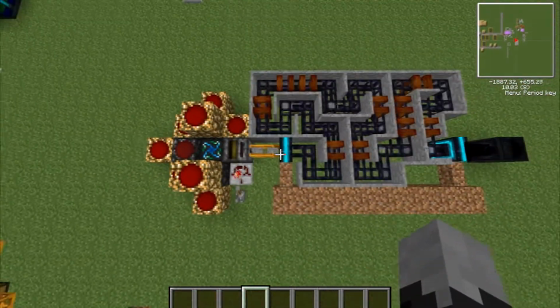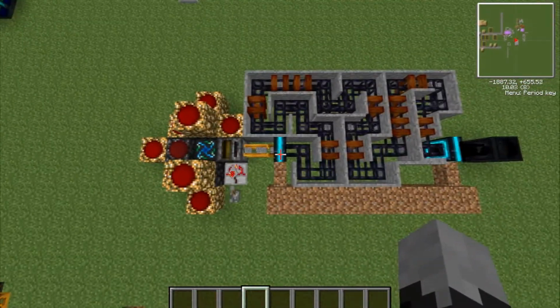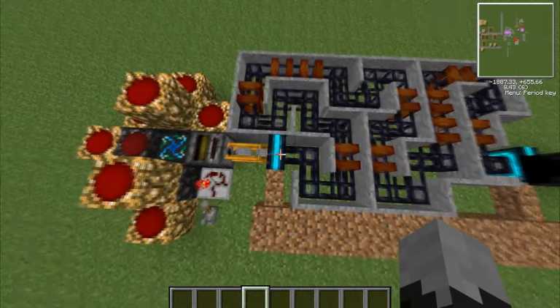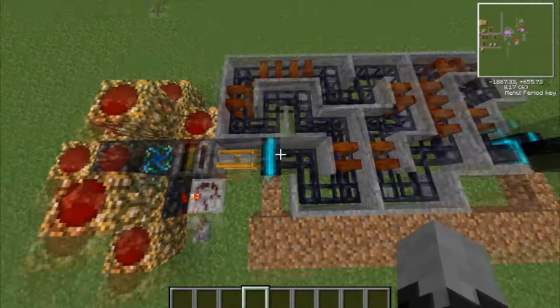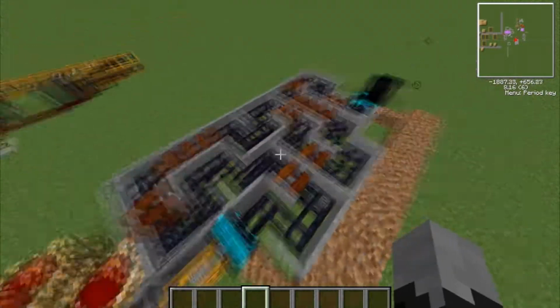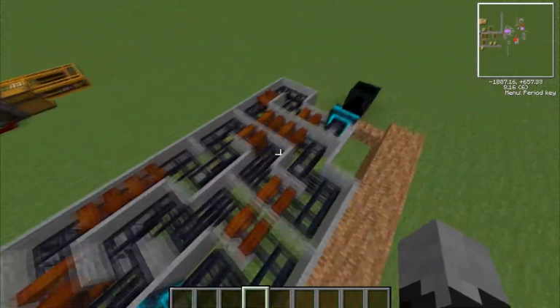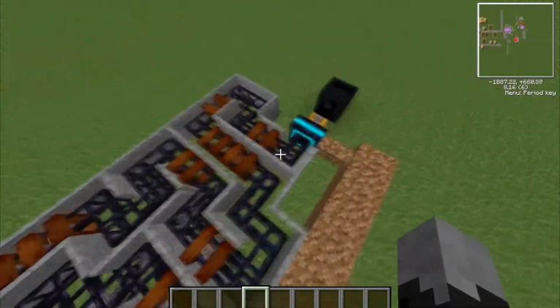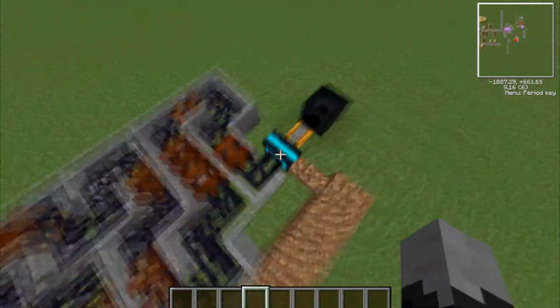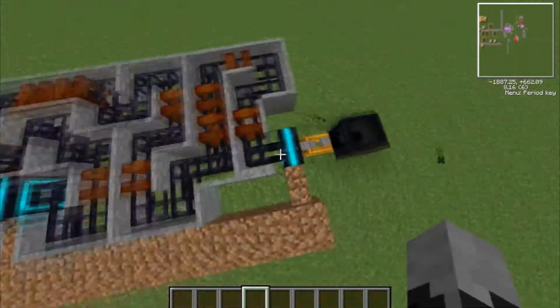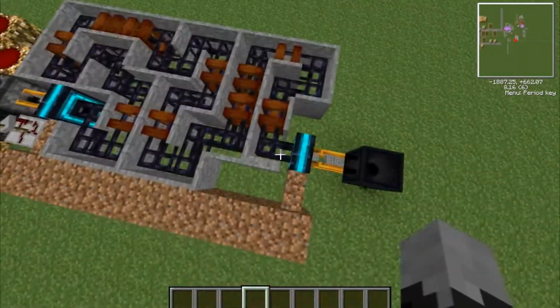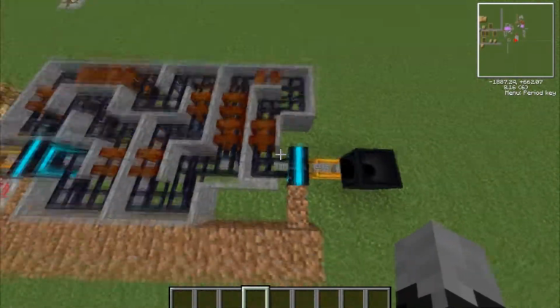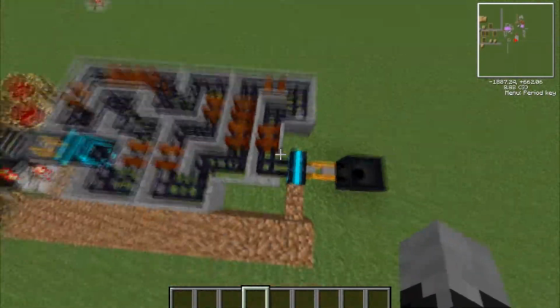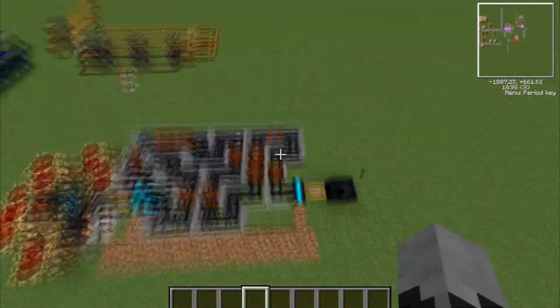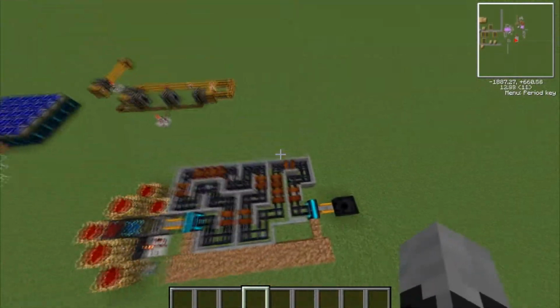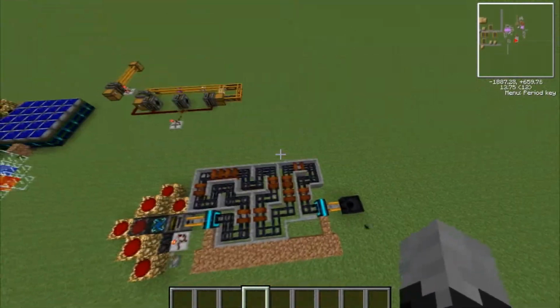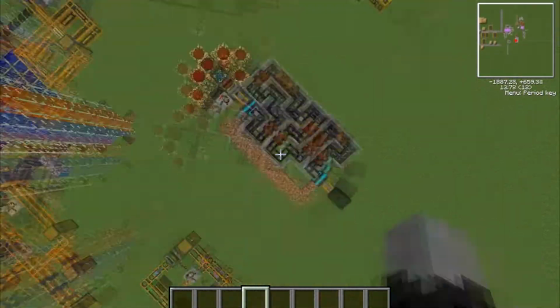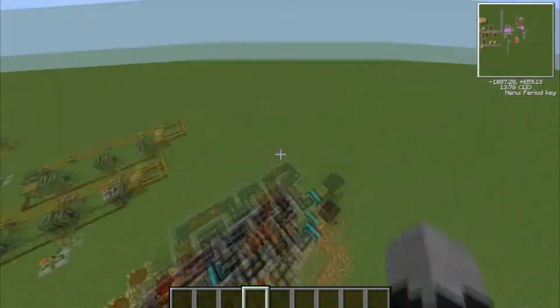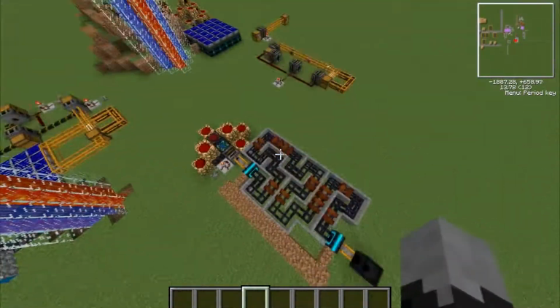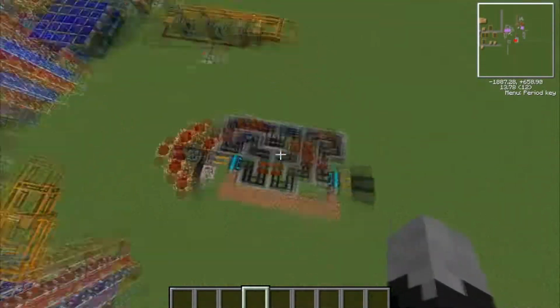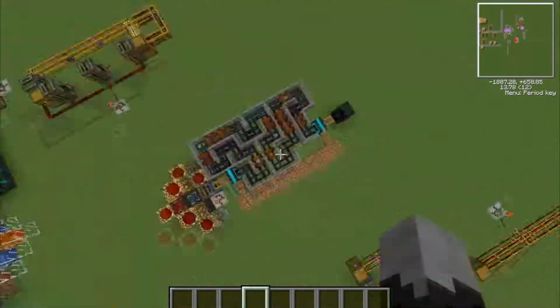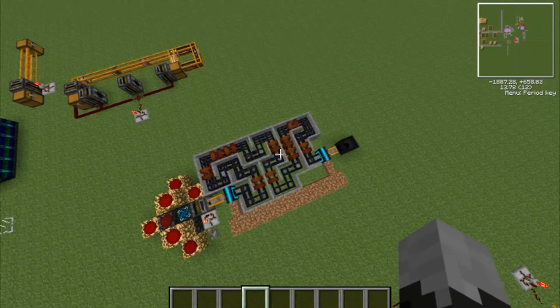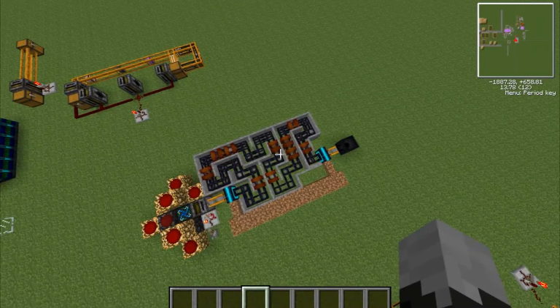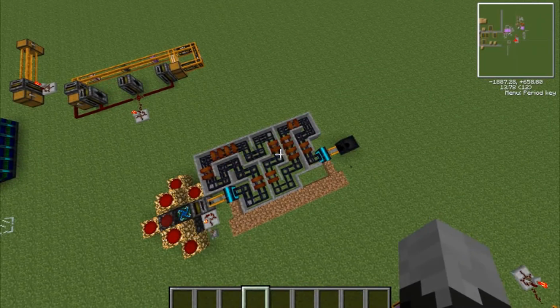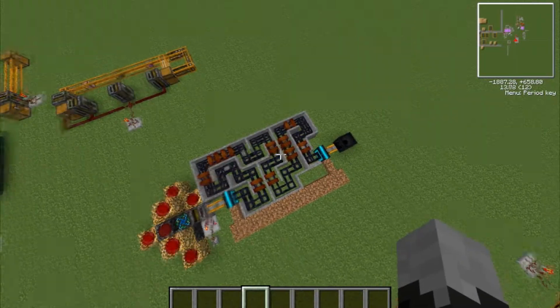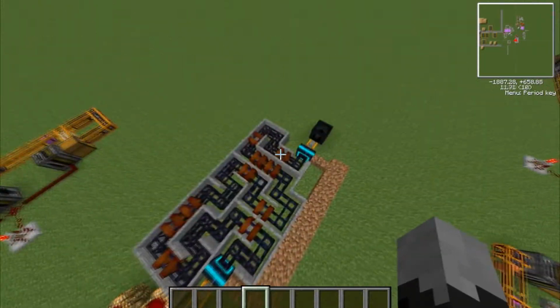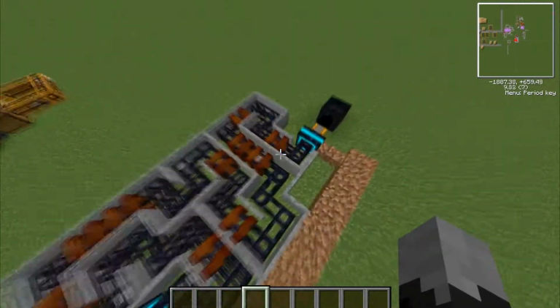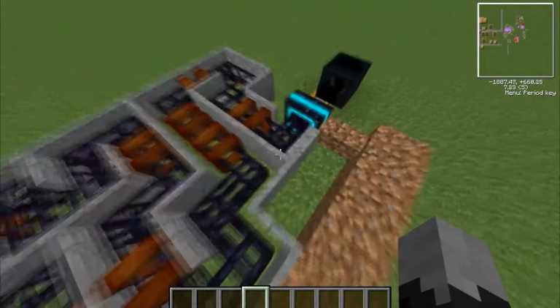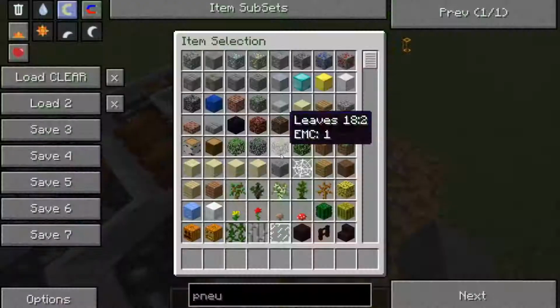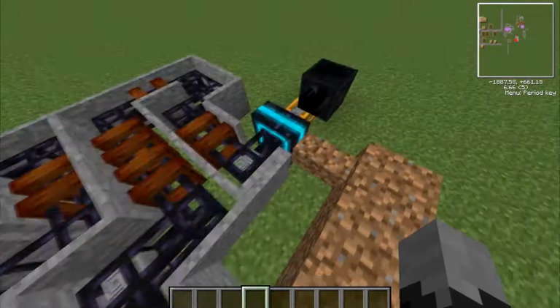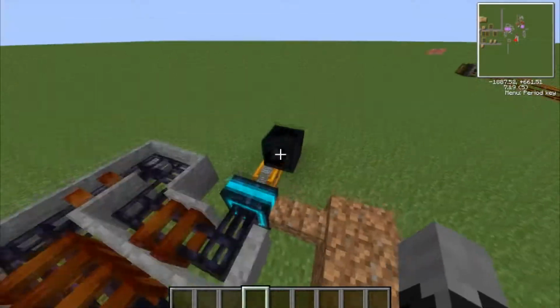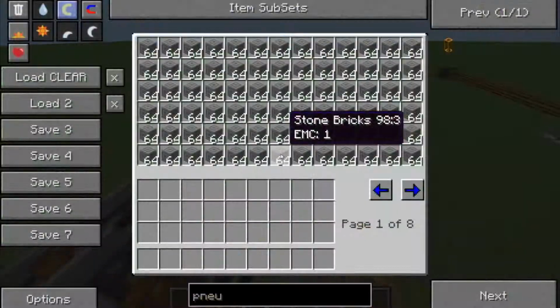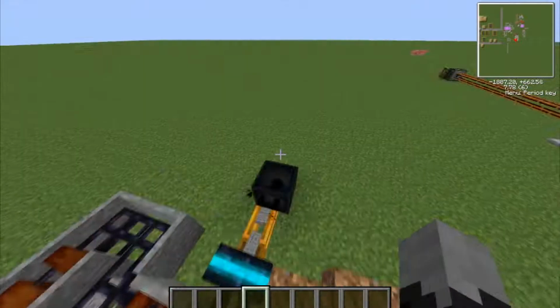But you need an accelerator — well, two accelerators per track of magtubes — because you cannot connect magtubes to anything else.